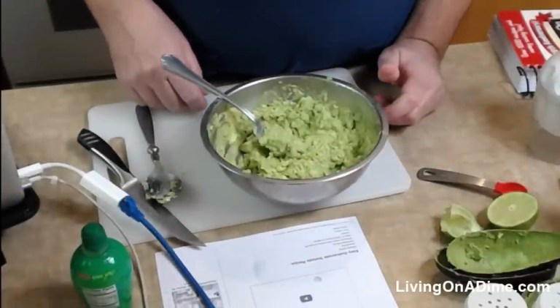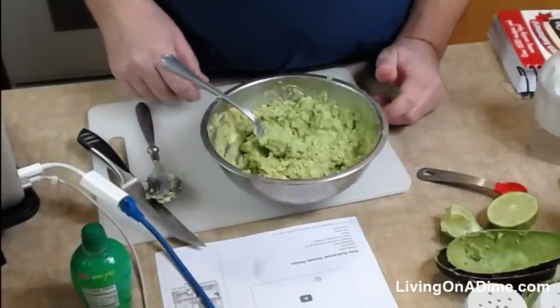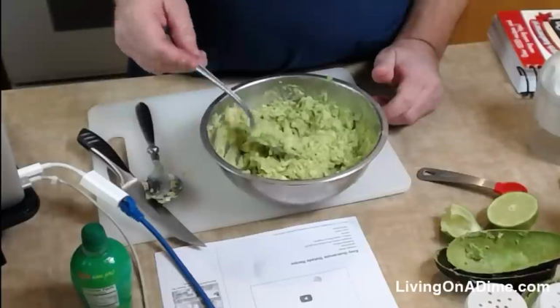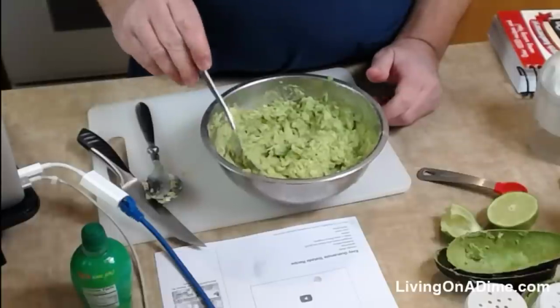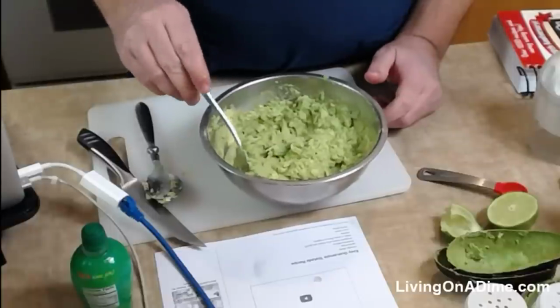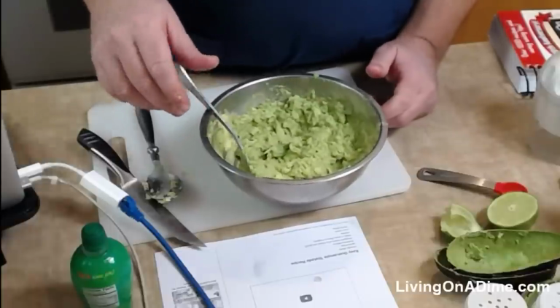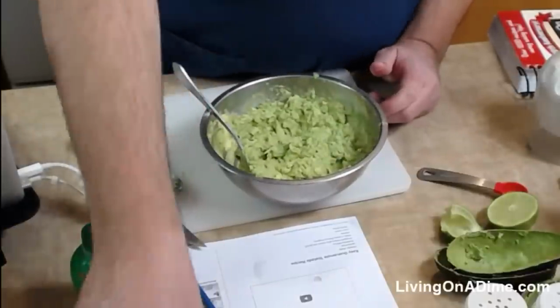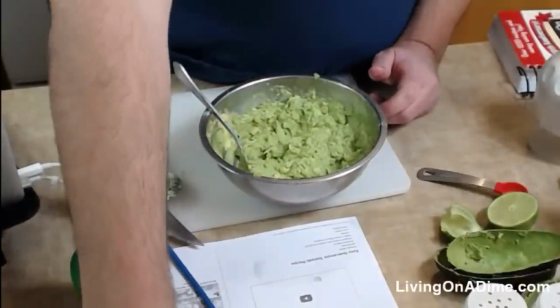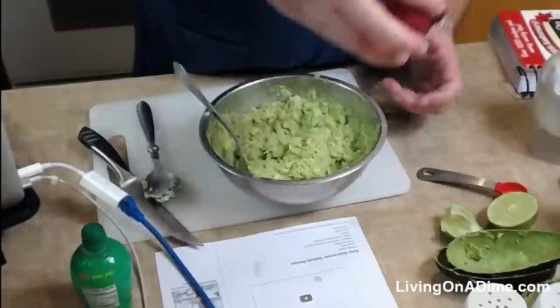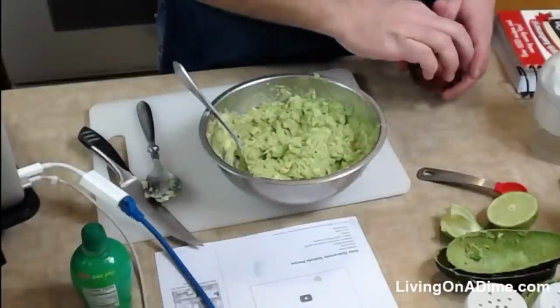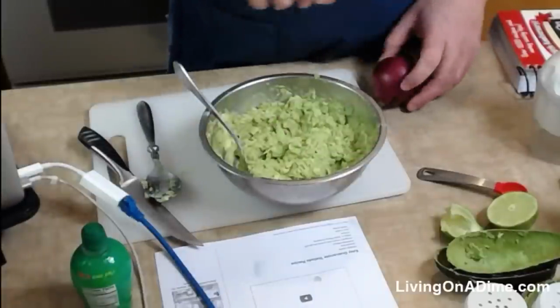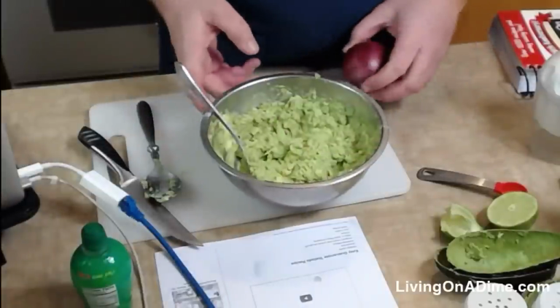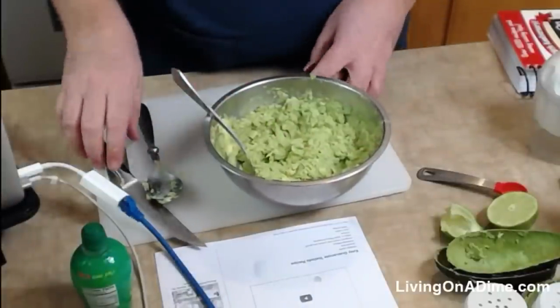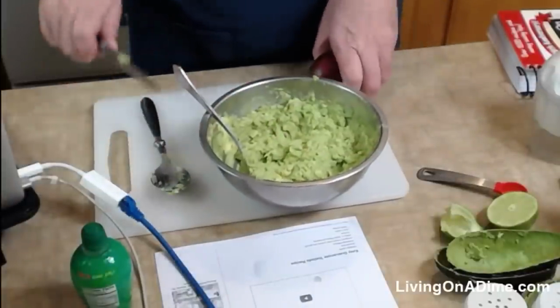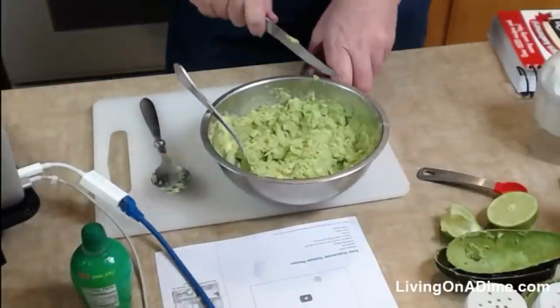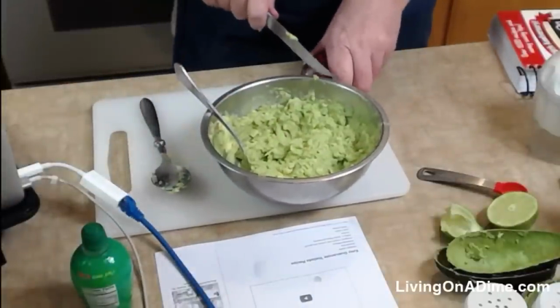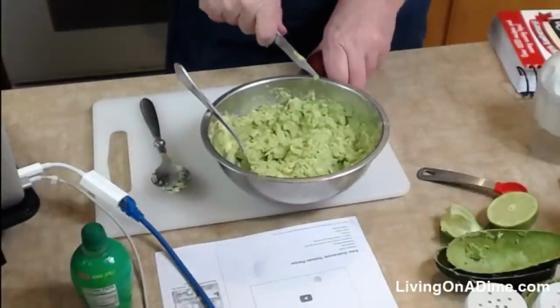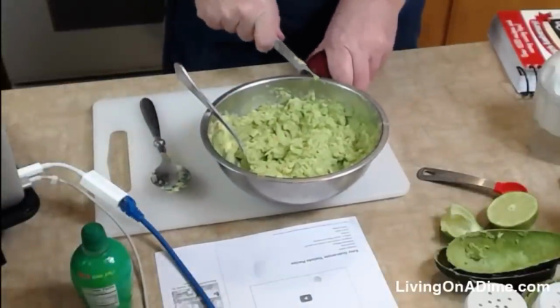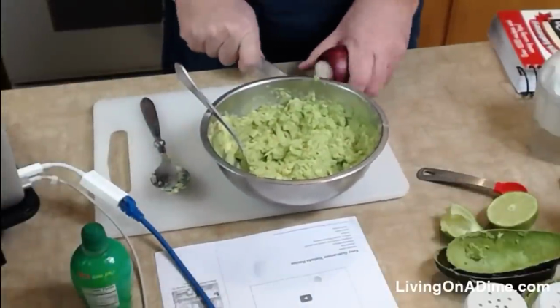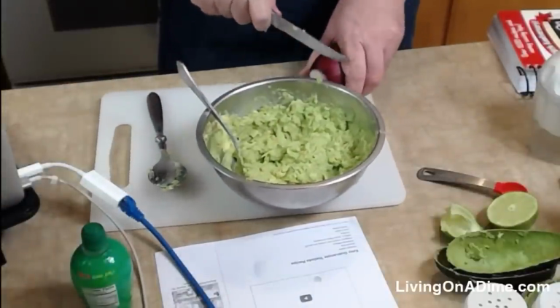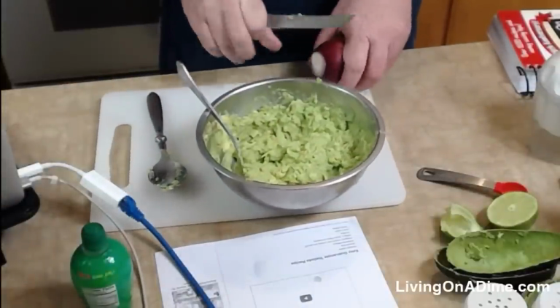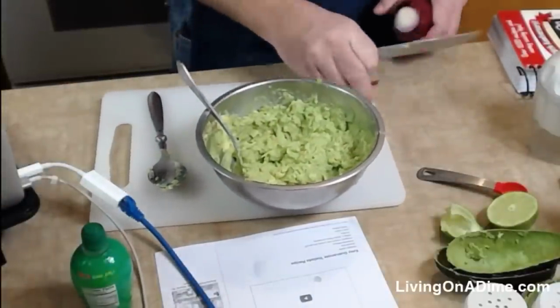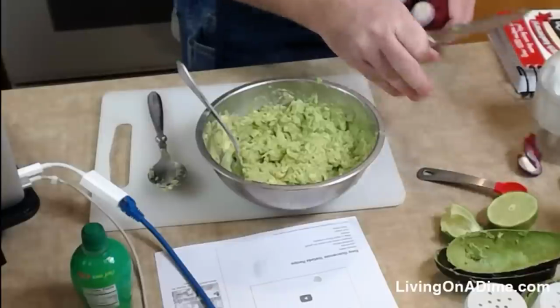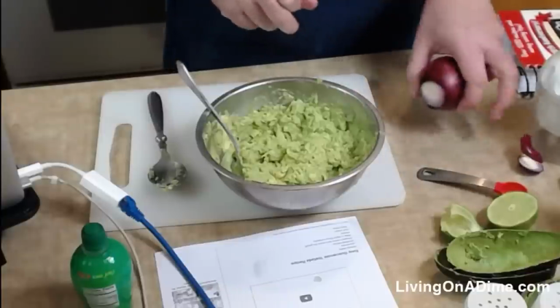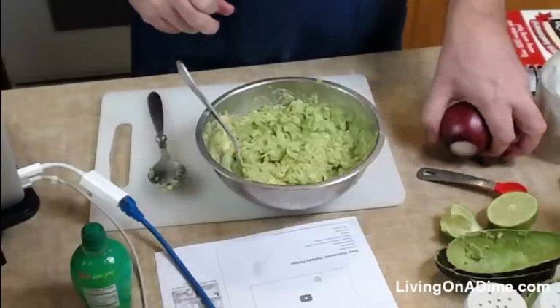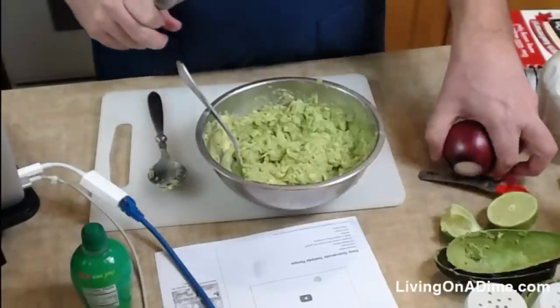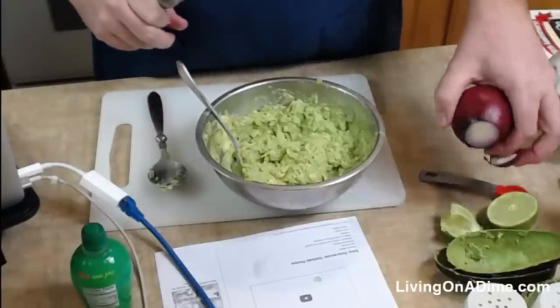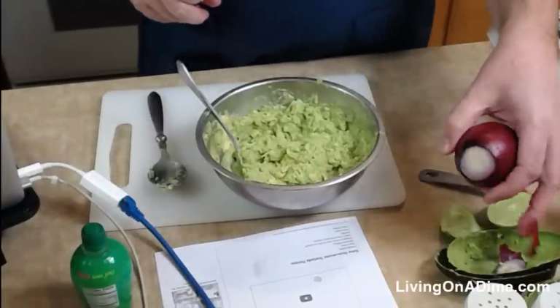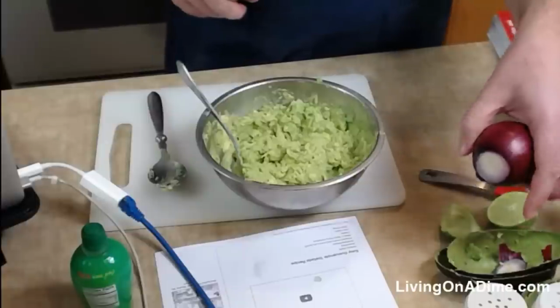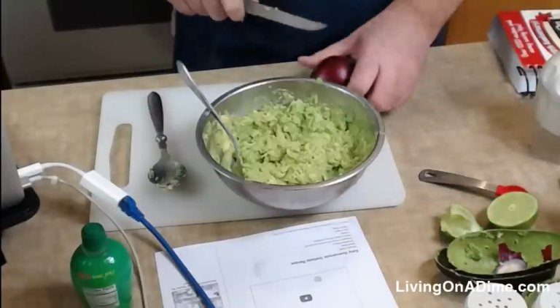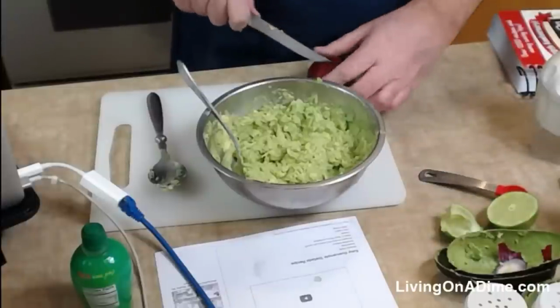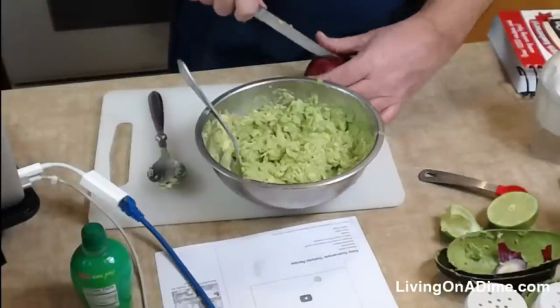Sharon said cilantro. I didn't get any cilantro today, and we don't normally put it in, but you can put it in — it can add a little bit of nice flavor. We say it's optional, and I'm not going to add any today.